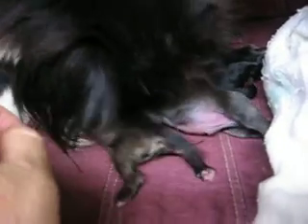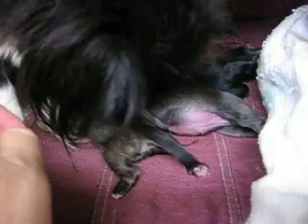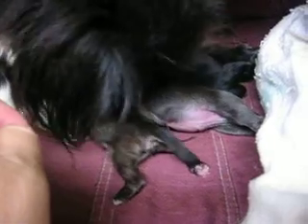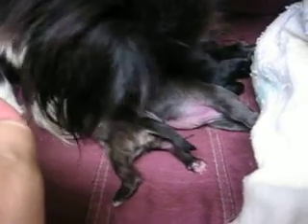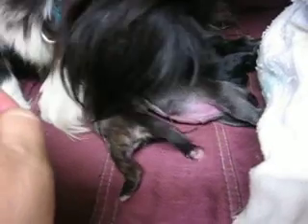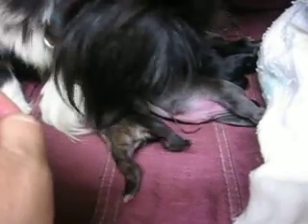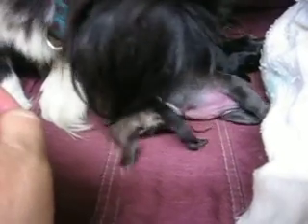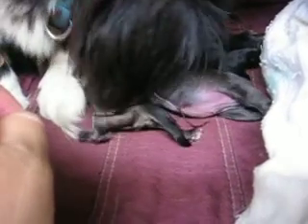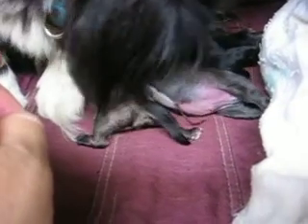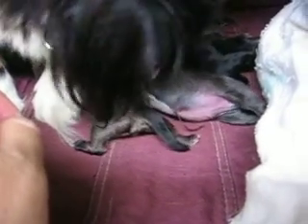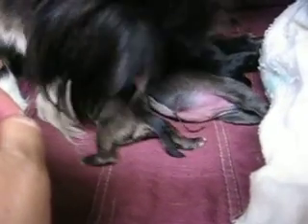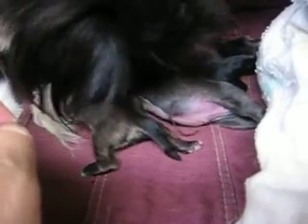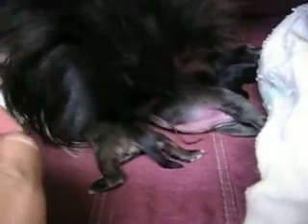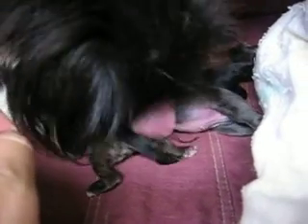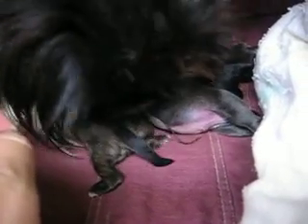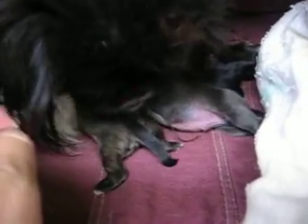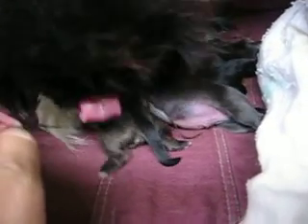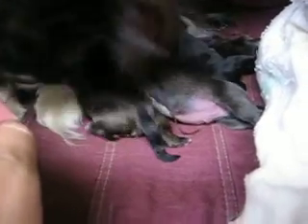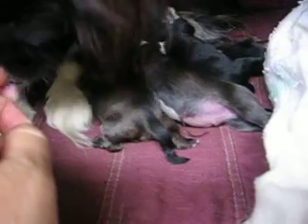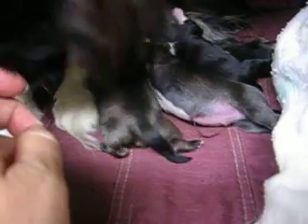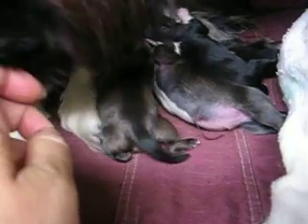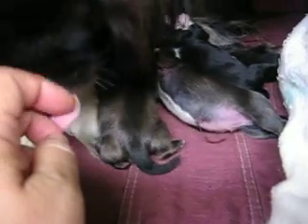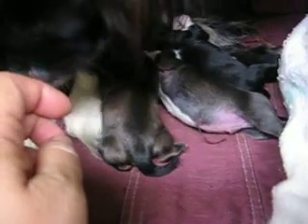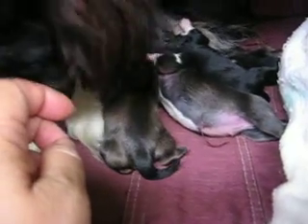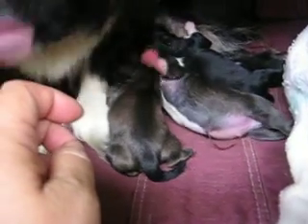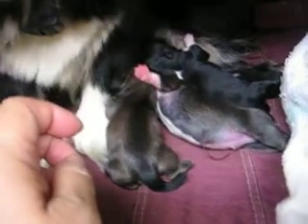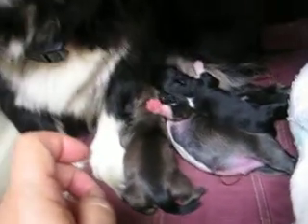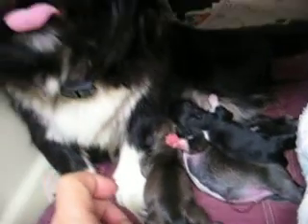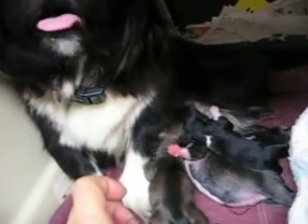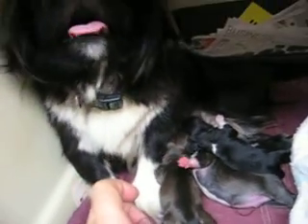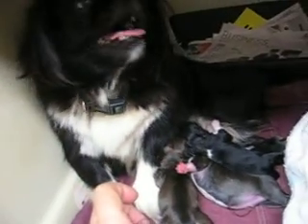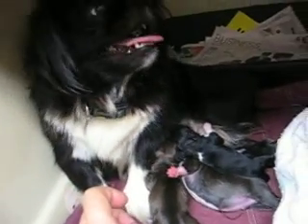So far so good. They're eating good. Mama's taking good care of them. Aren't you Bootsie? She's a good girl. Mama's a good girl.